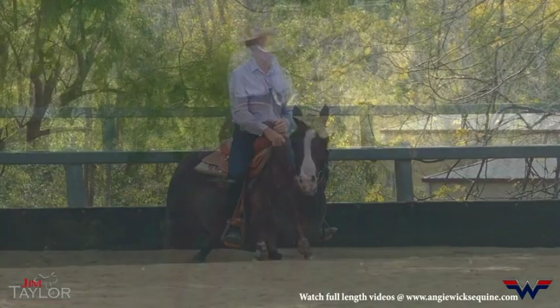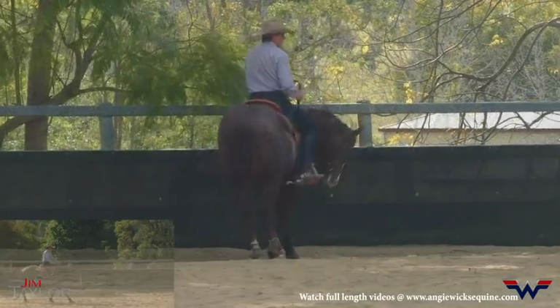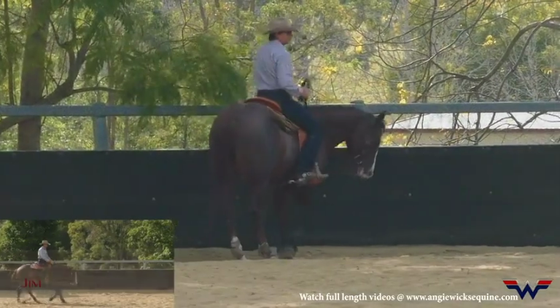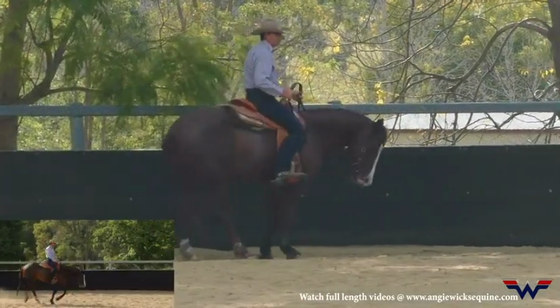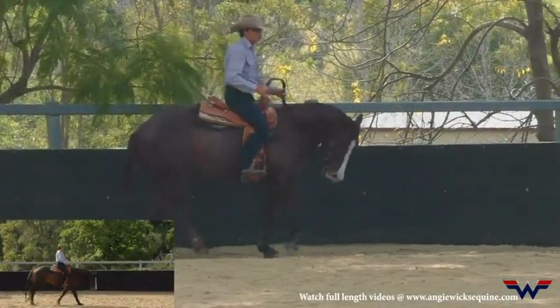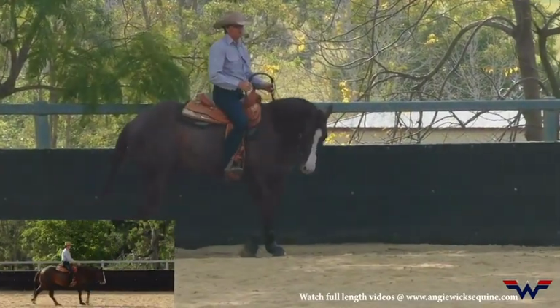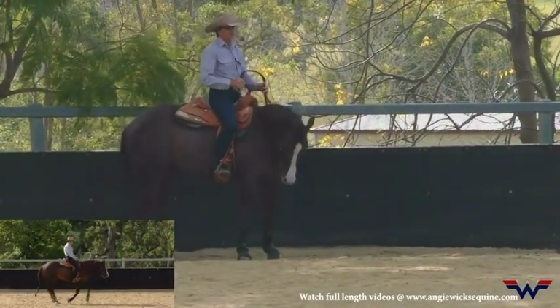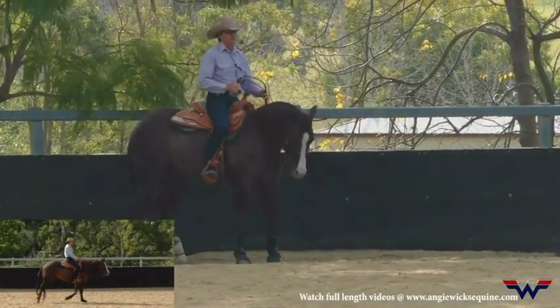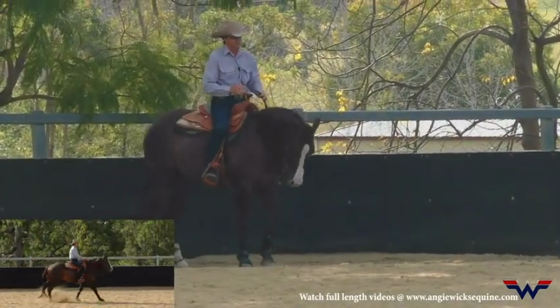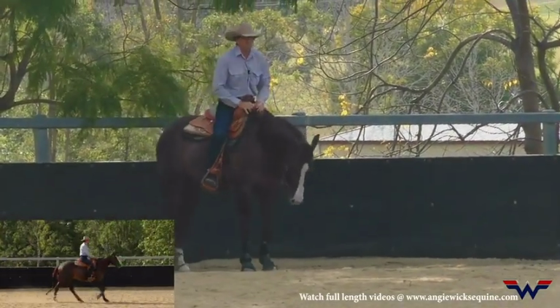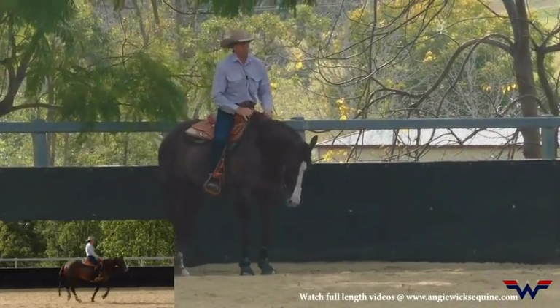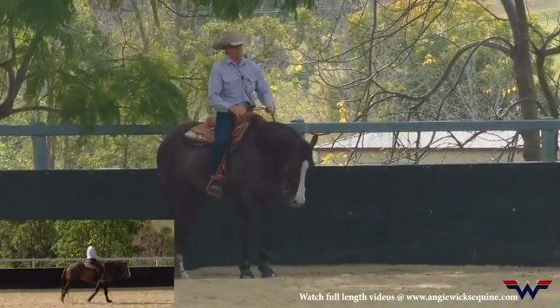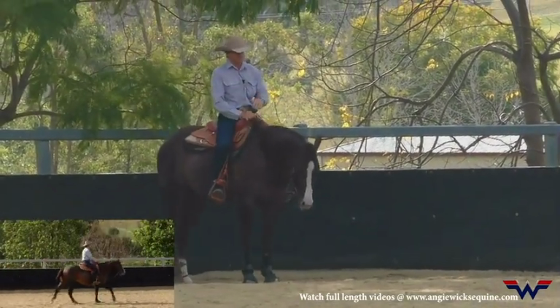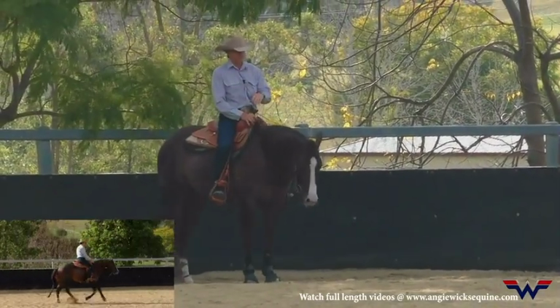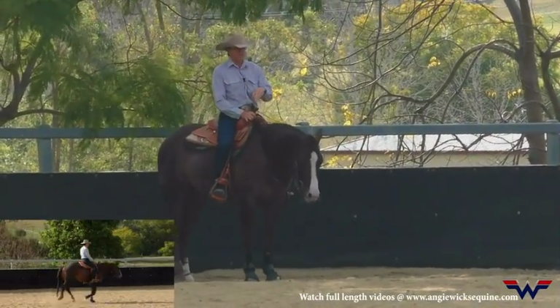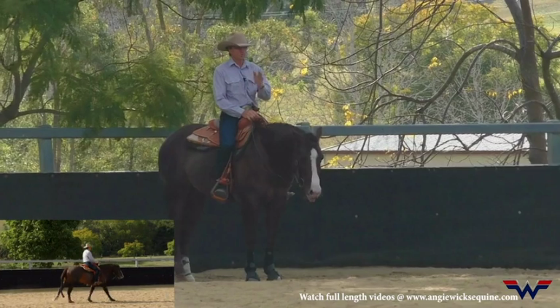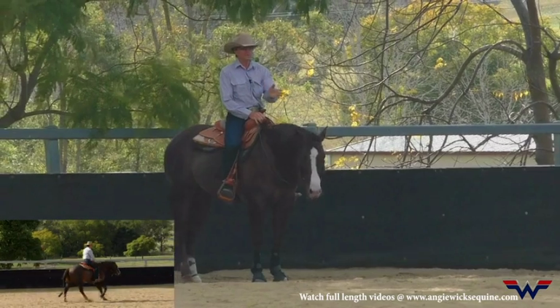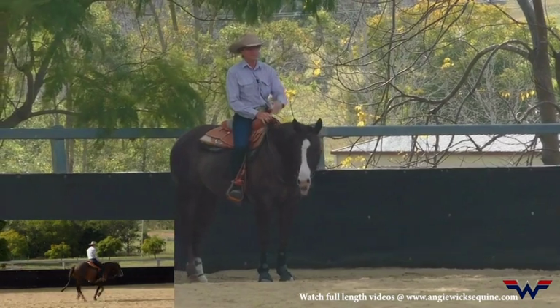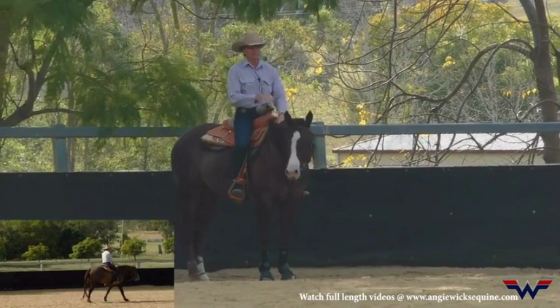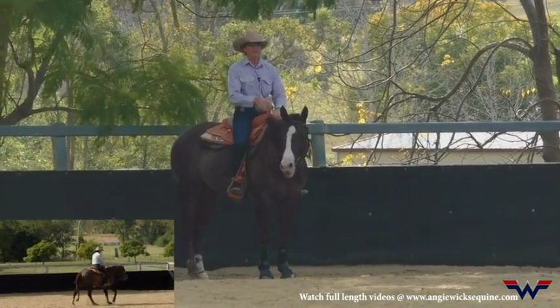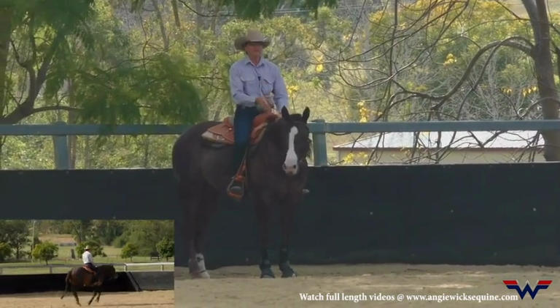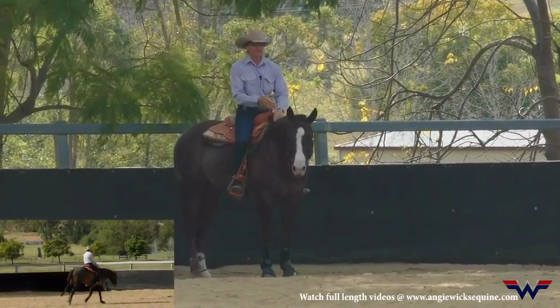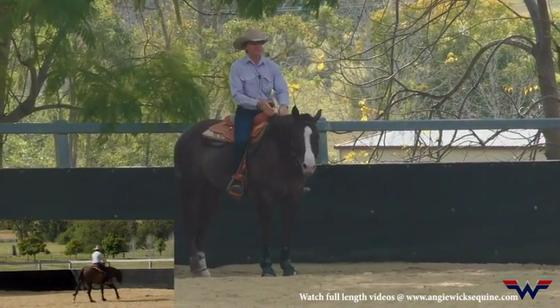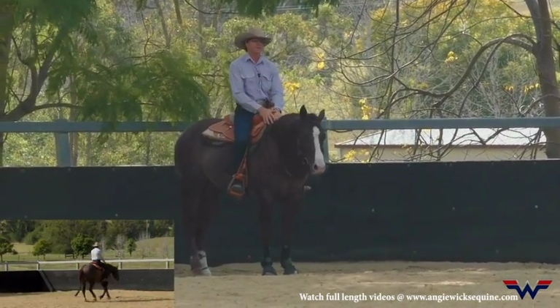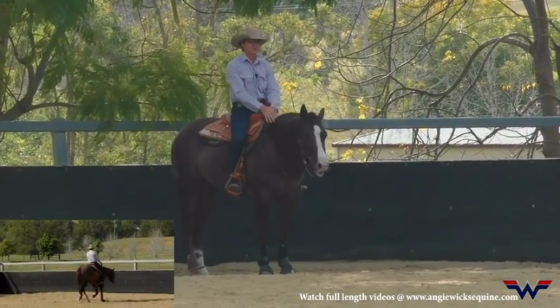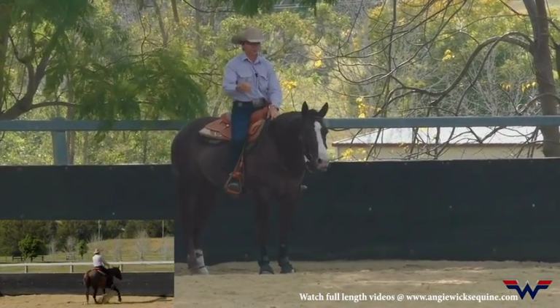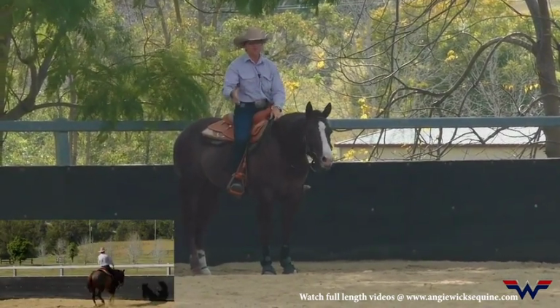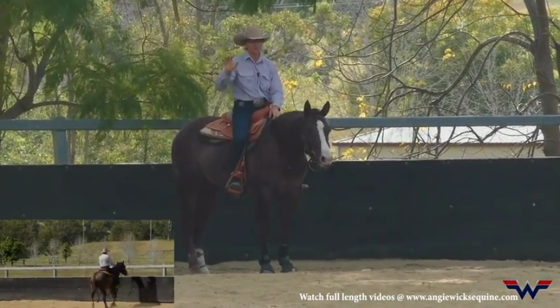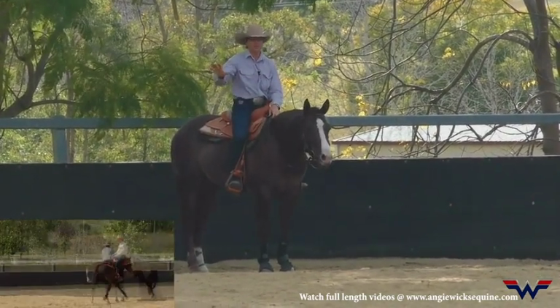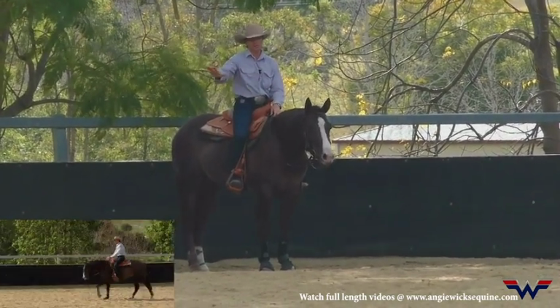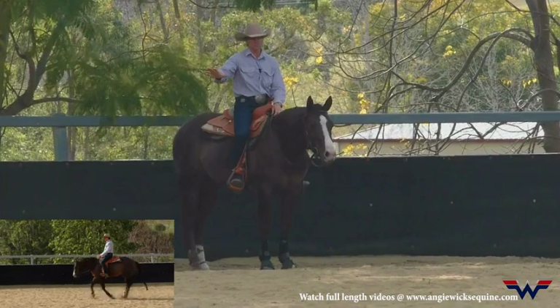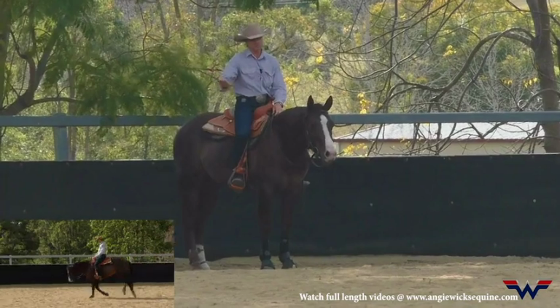I don't want to correct him straight away on that straight line — it's a bit like the circle work. If he doesn't want to be there, I'm going to let him make that choice, and if he chooses to leave, he's going to find it gets a little uncomfortable over there.